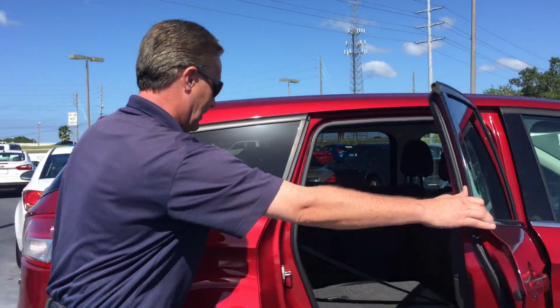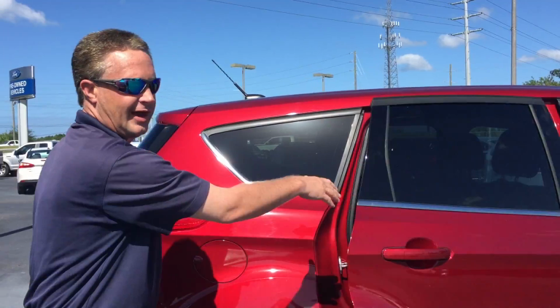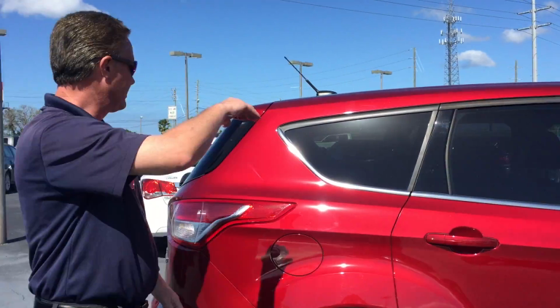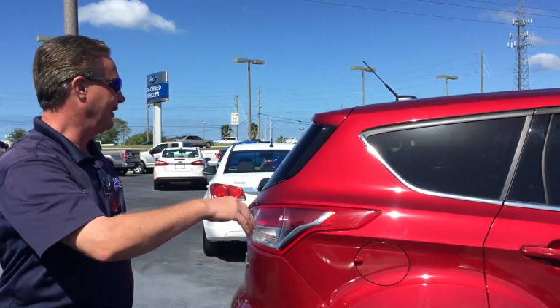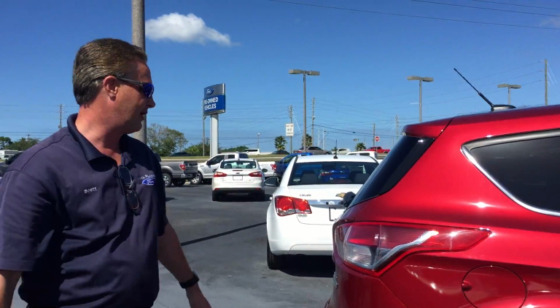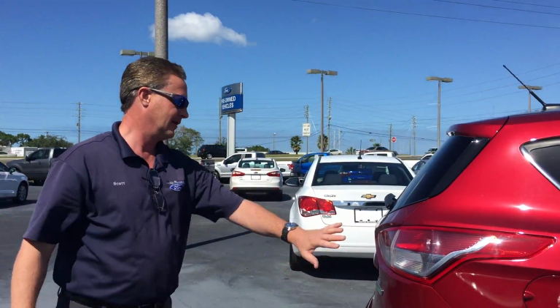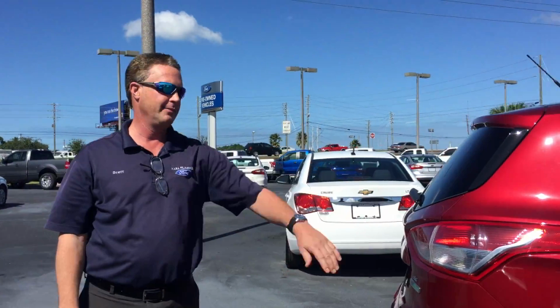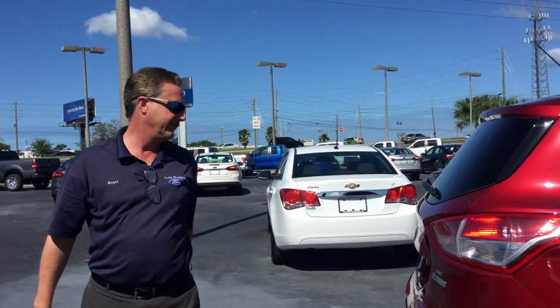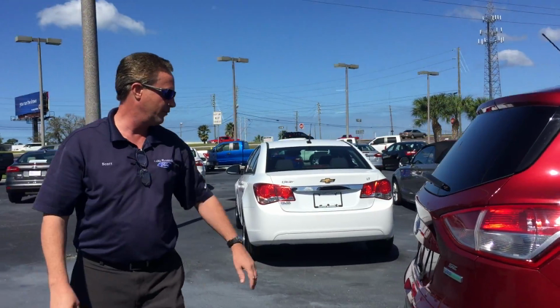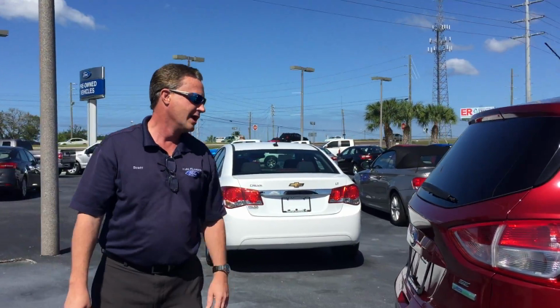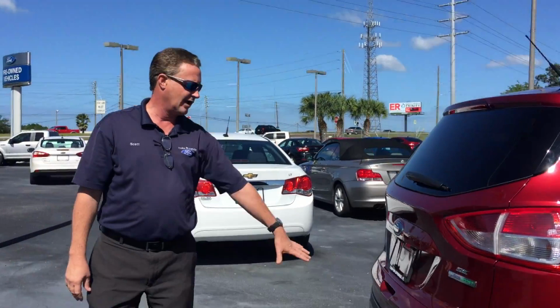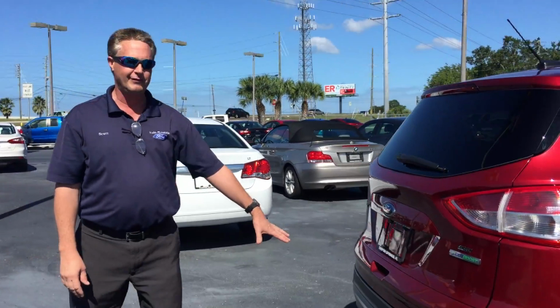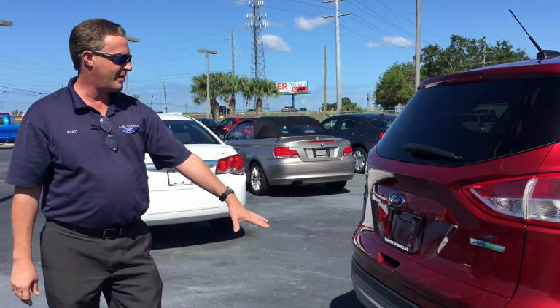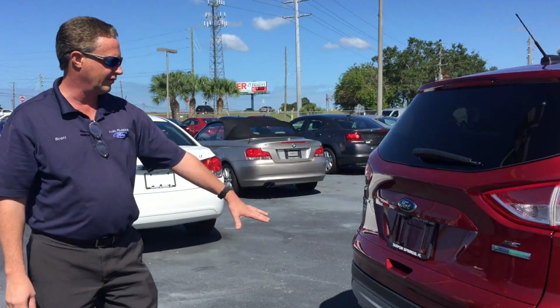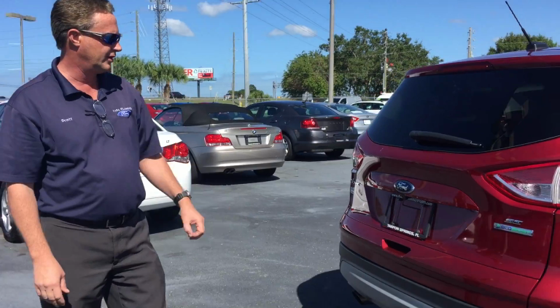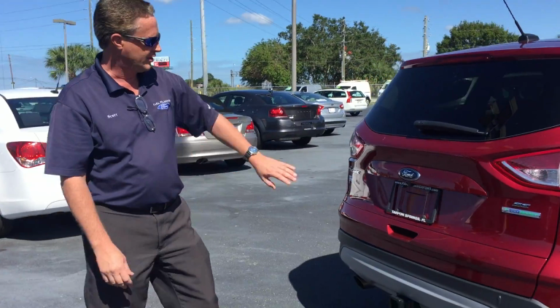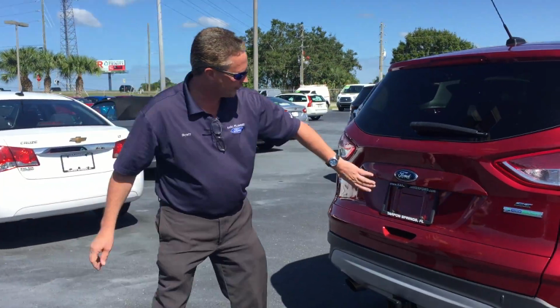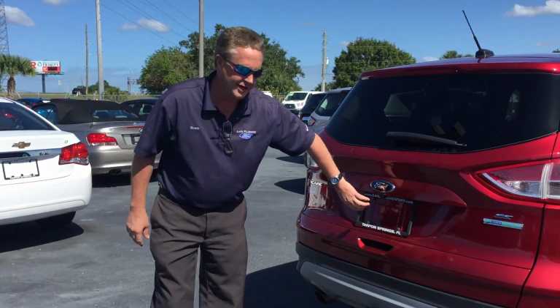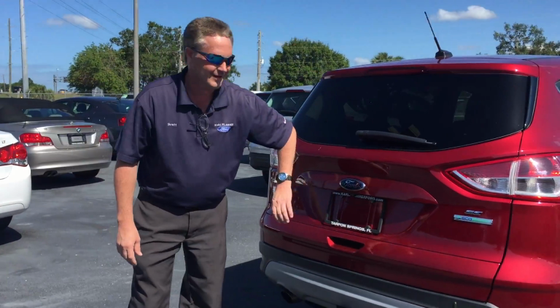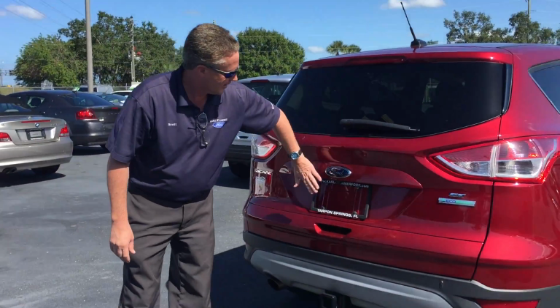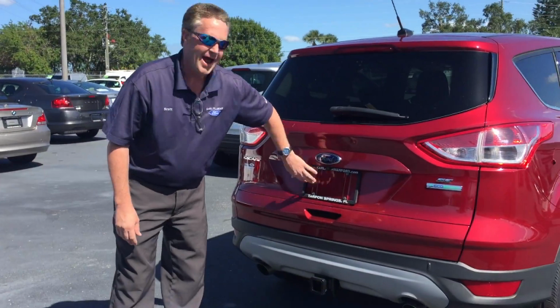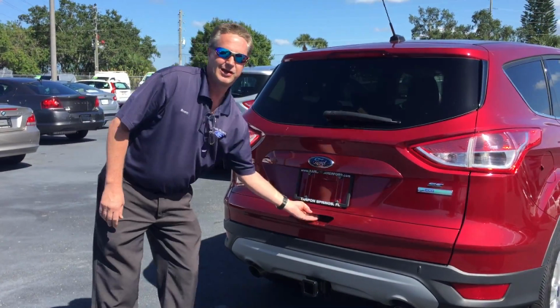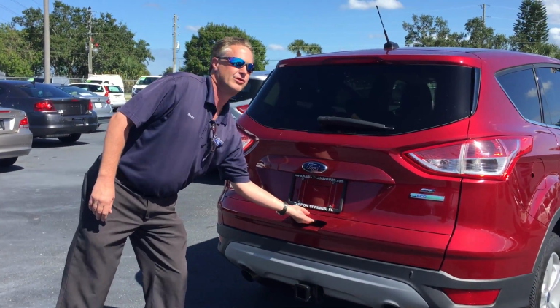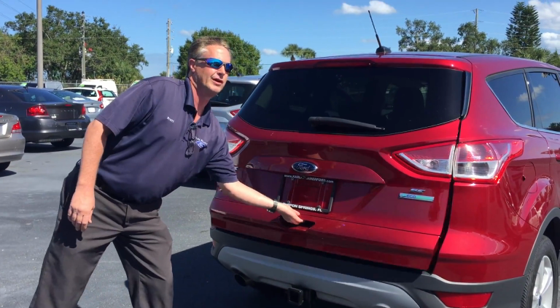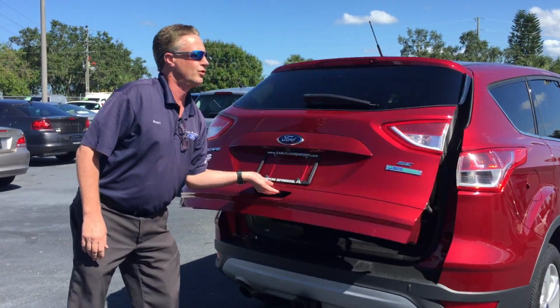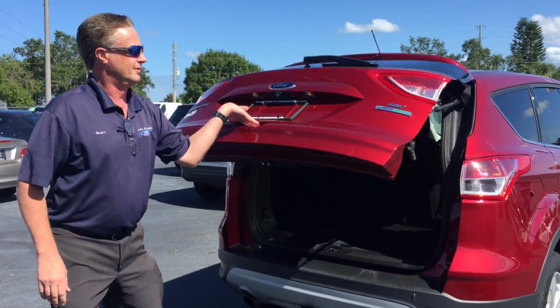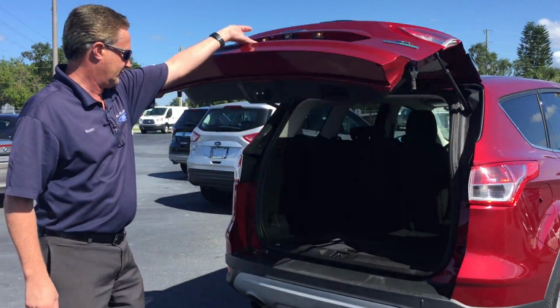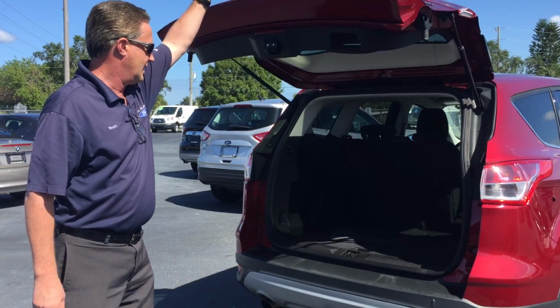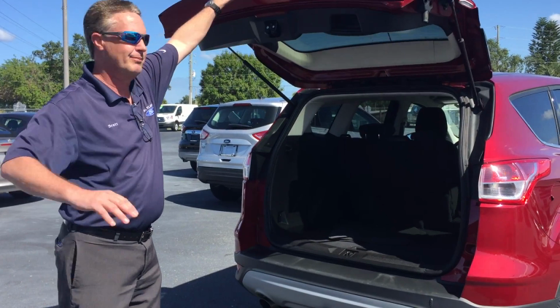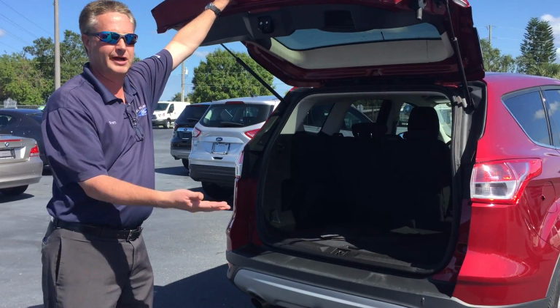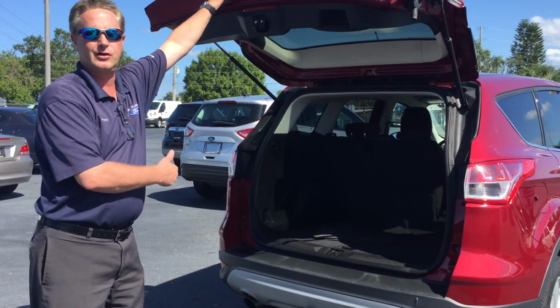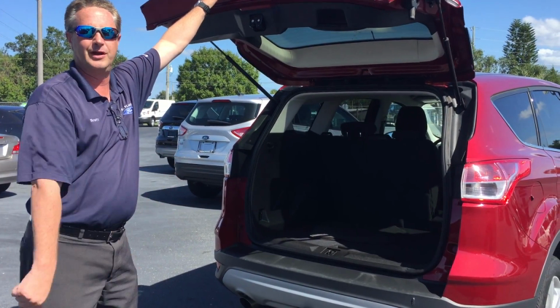As we take a look at the rear of the car, nice paint work. It does have a tow package included. You're also going to get your backup camera, which is really important. Plenty of cargo space.